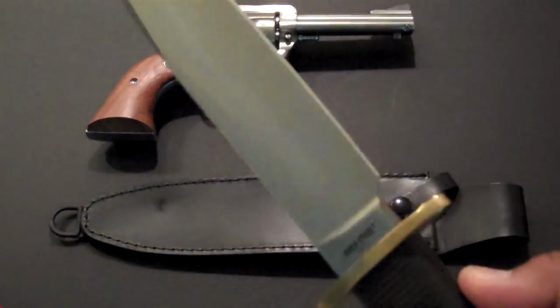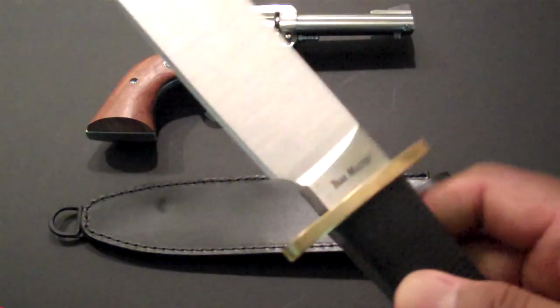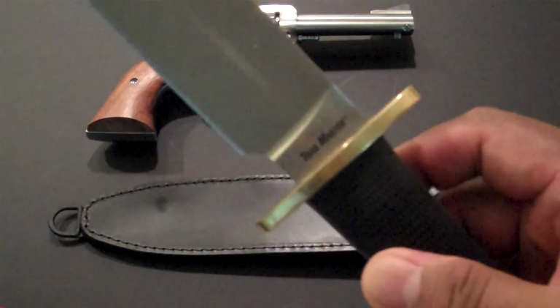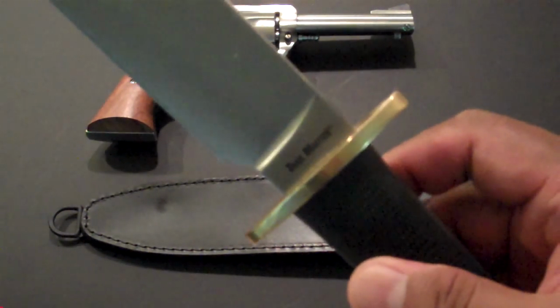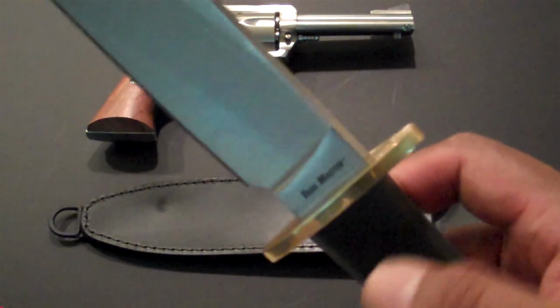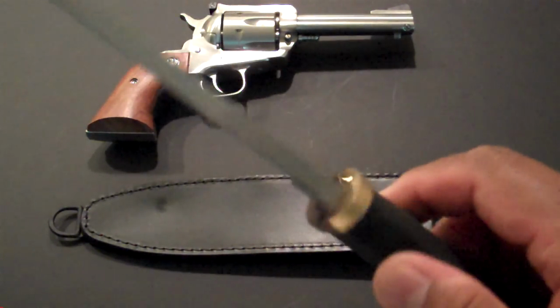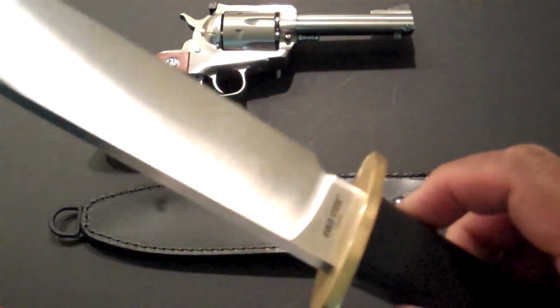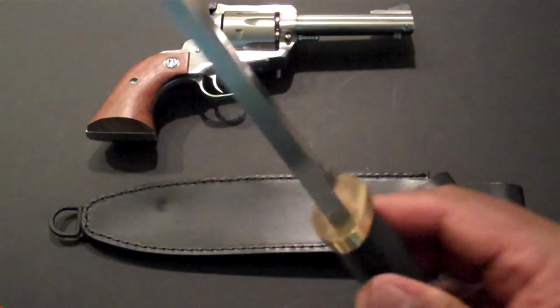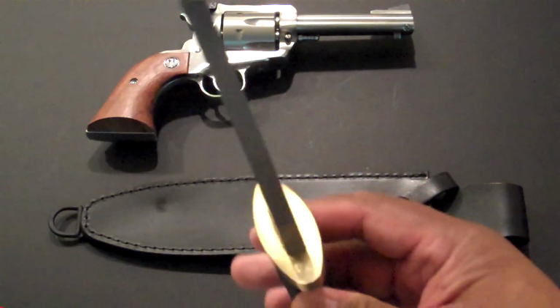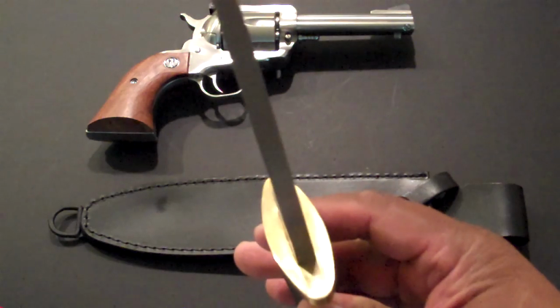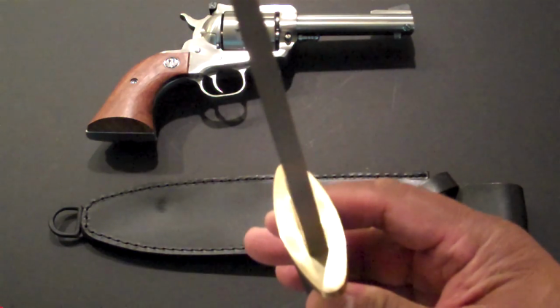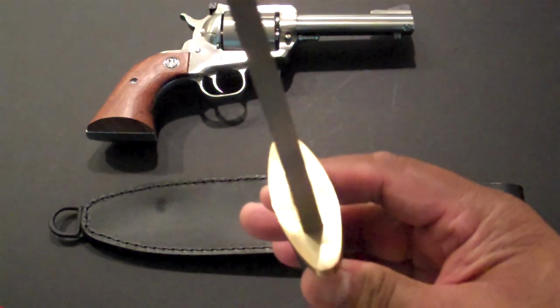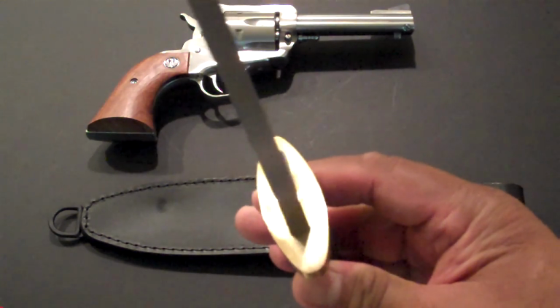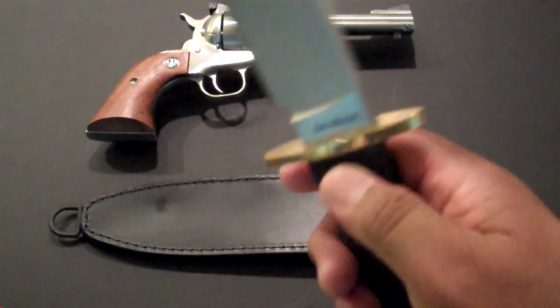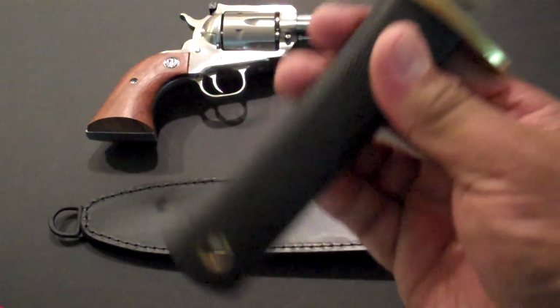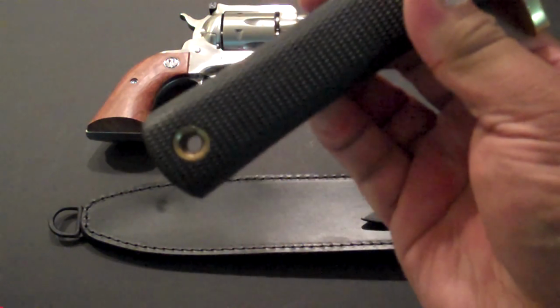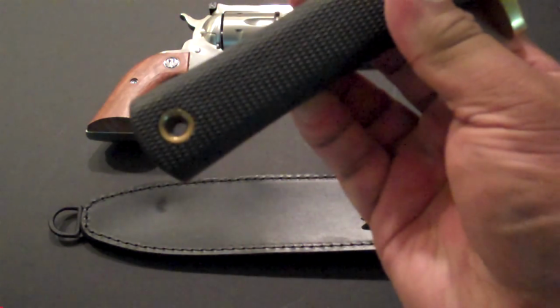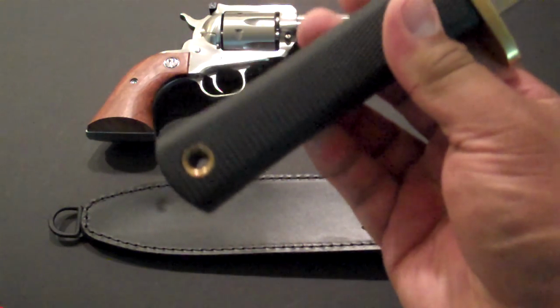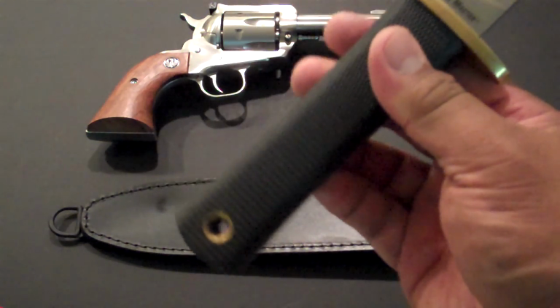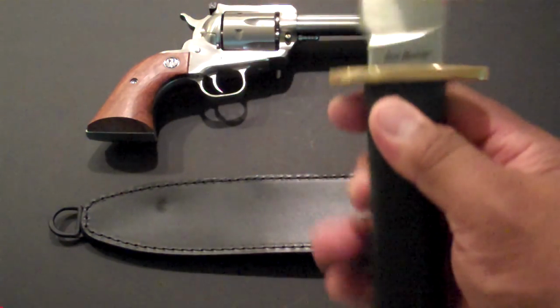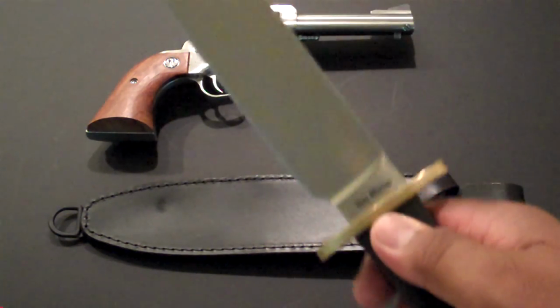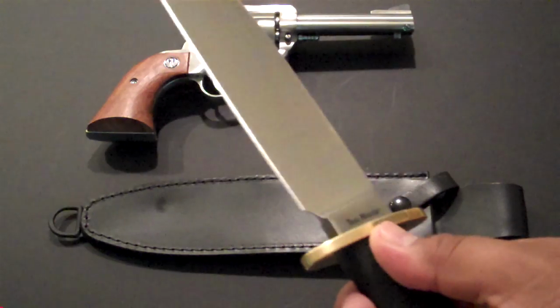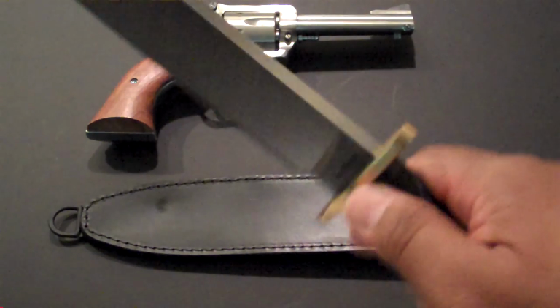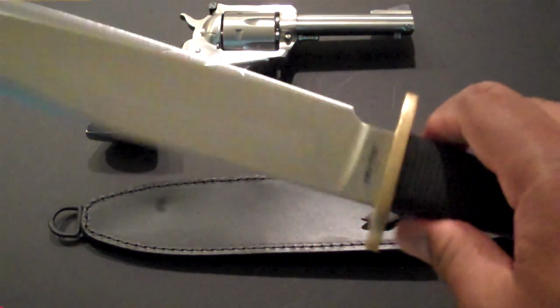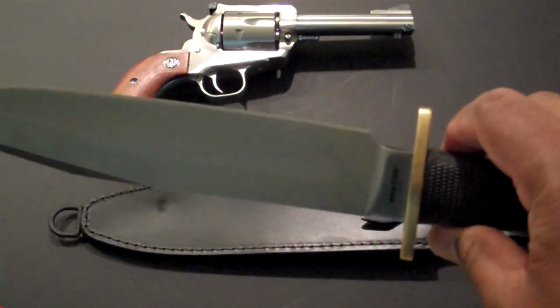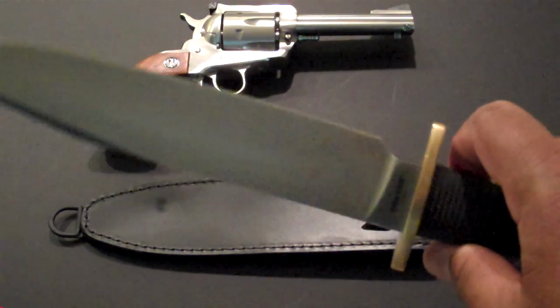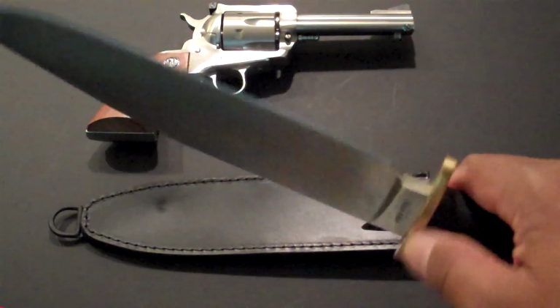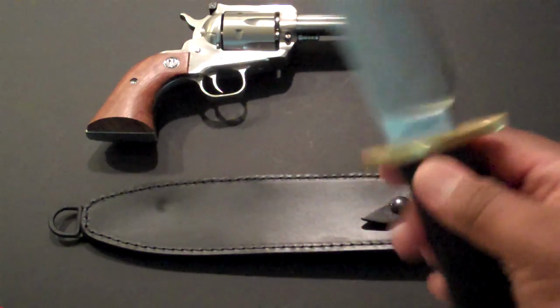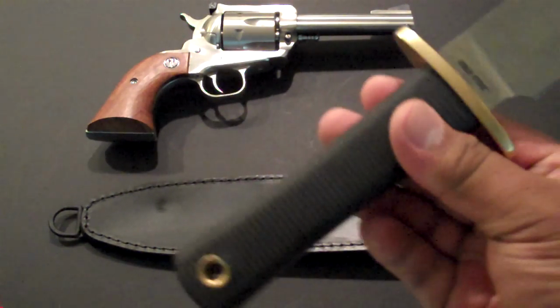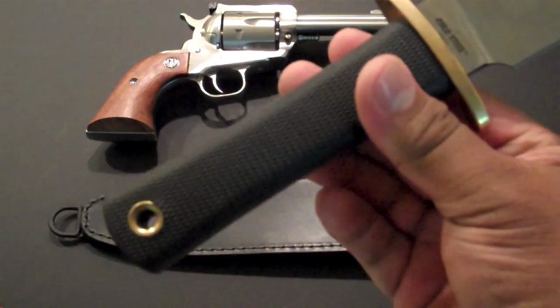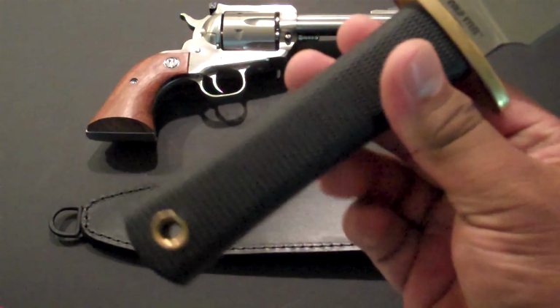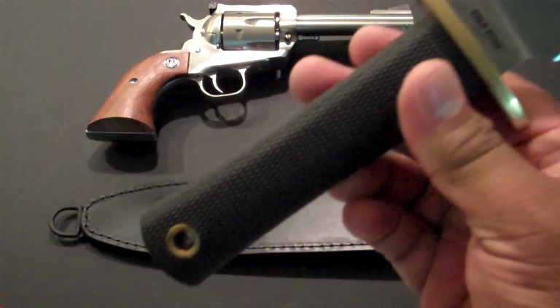It has a brass guard and fittings, a nice contrasting handle. The handle is made out of Kray-Ex.